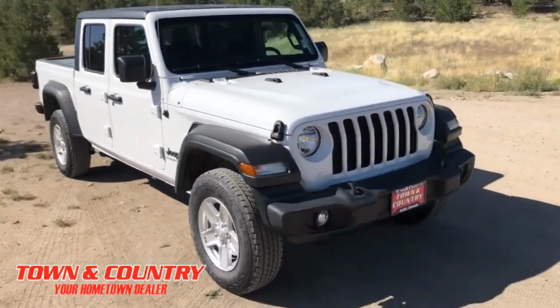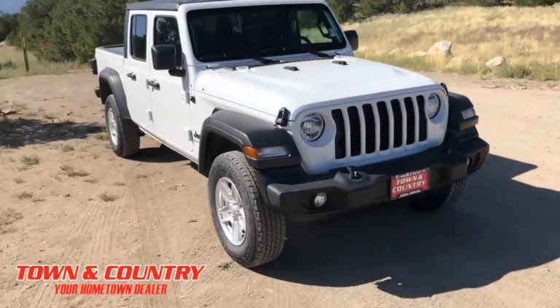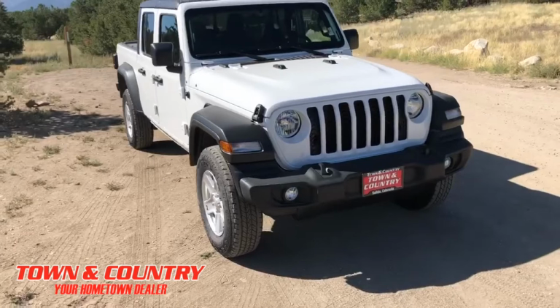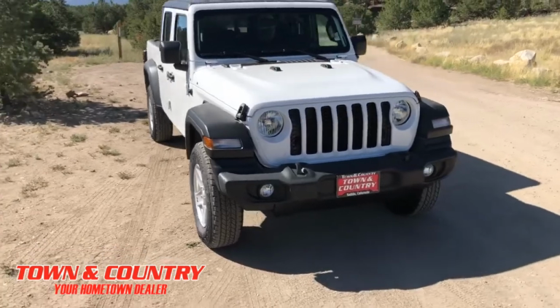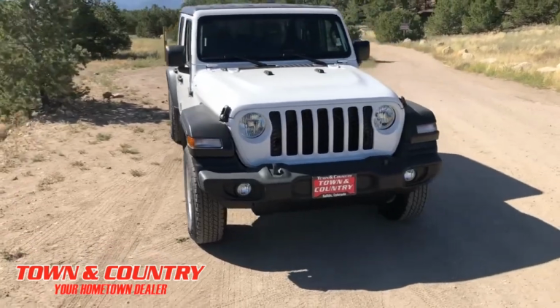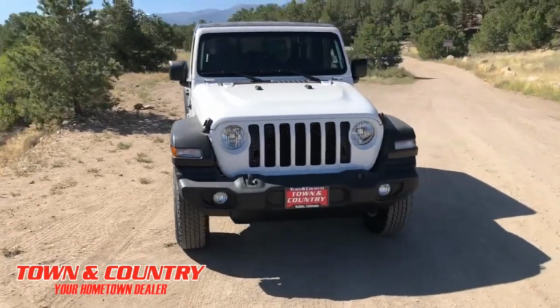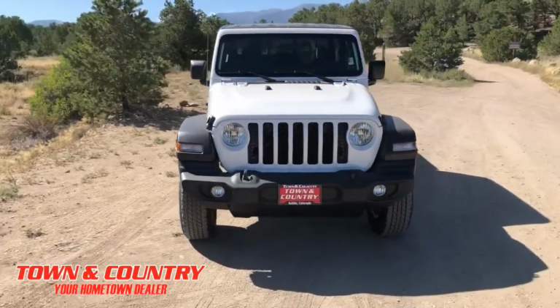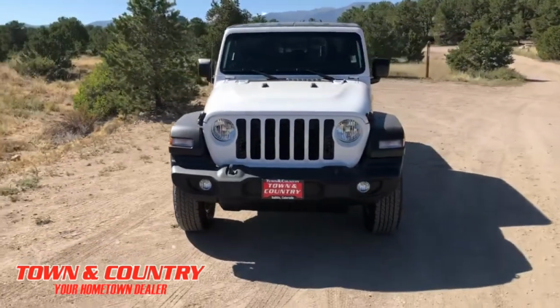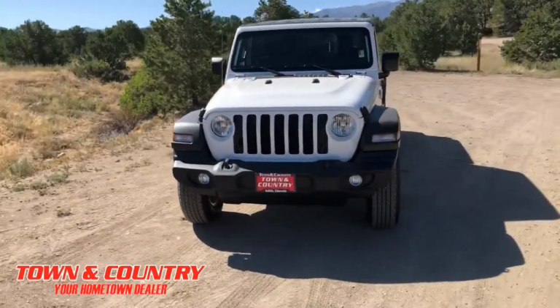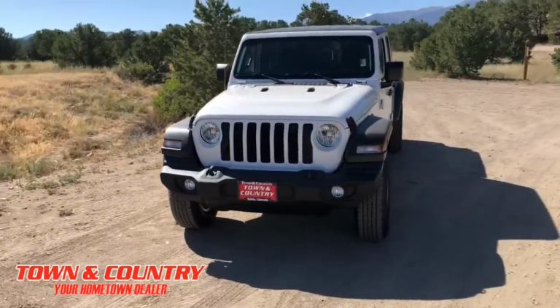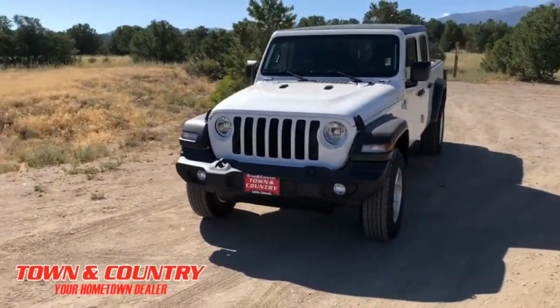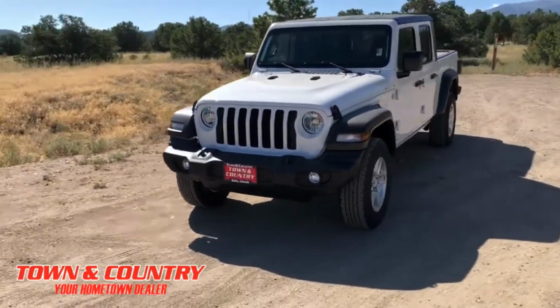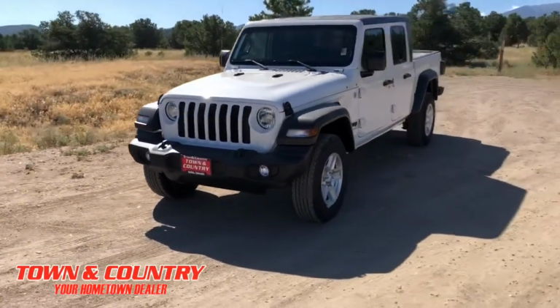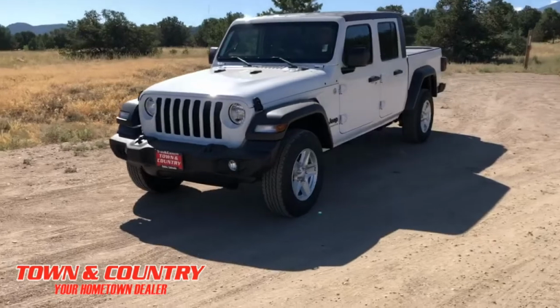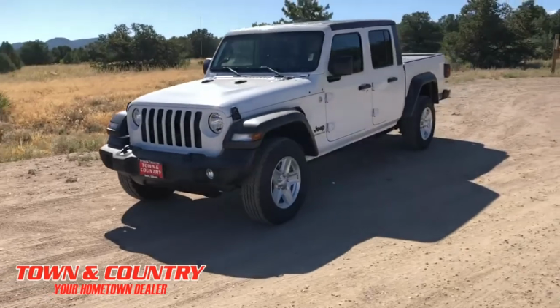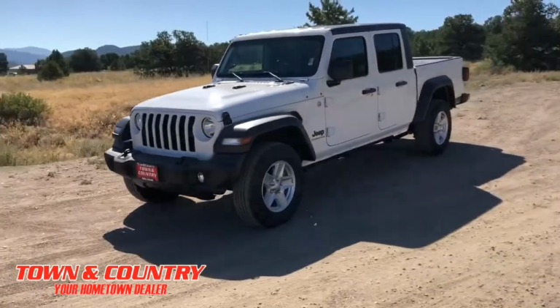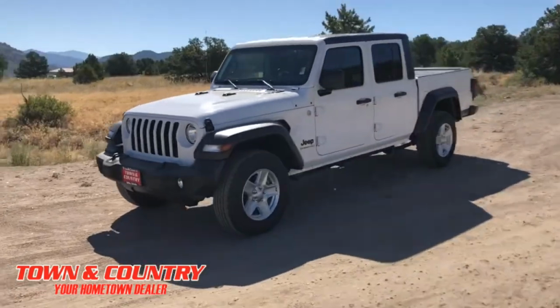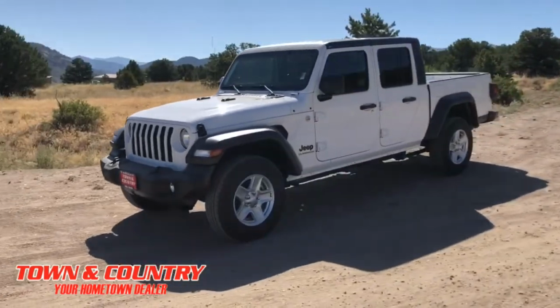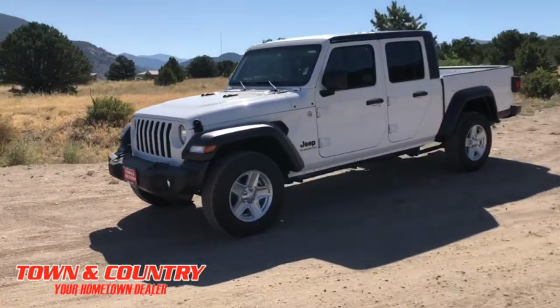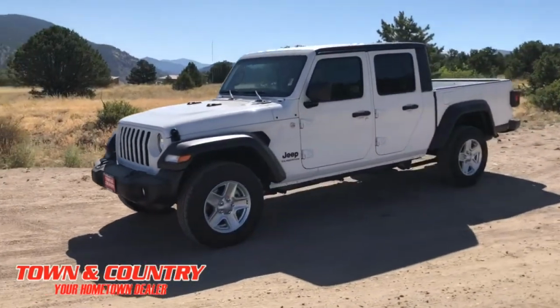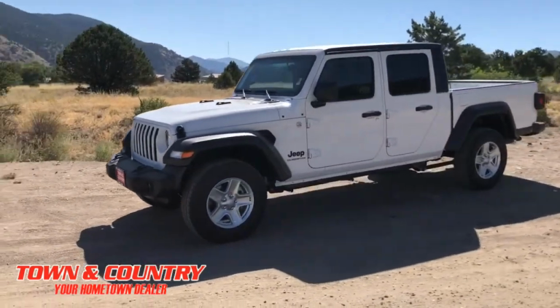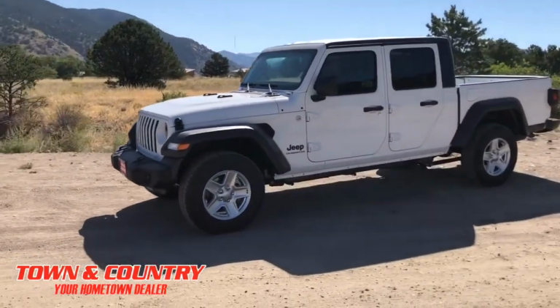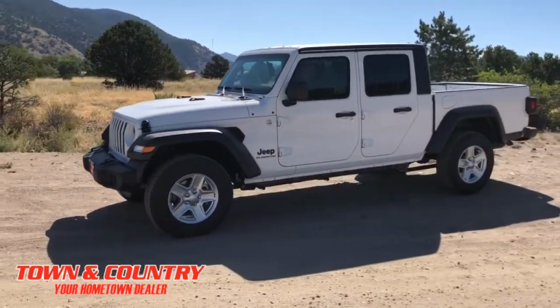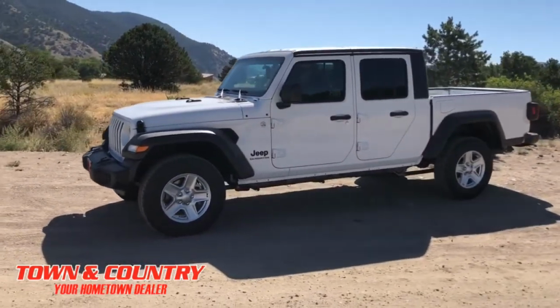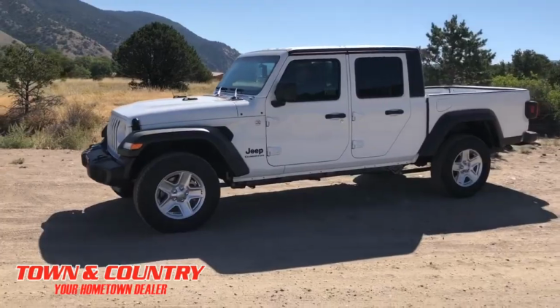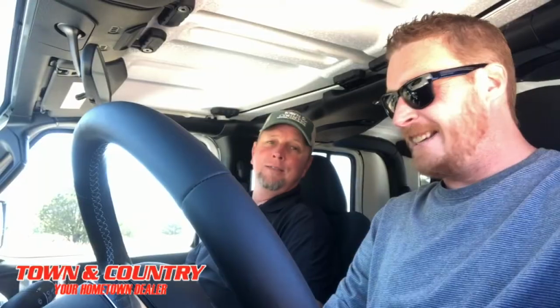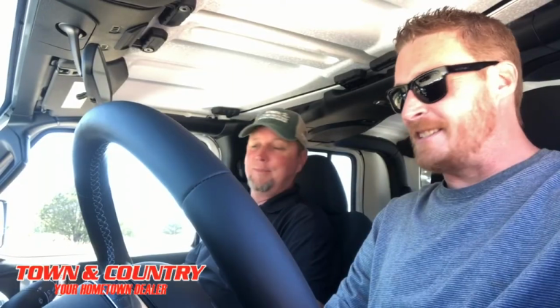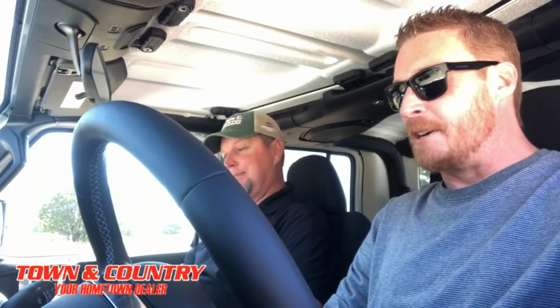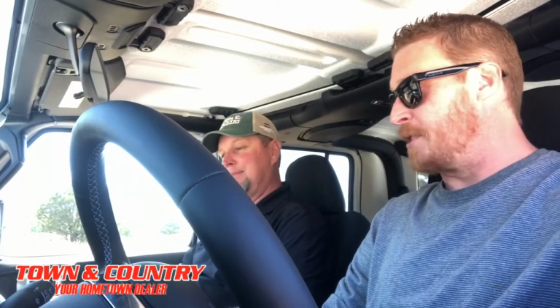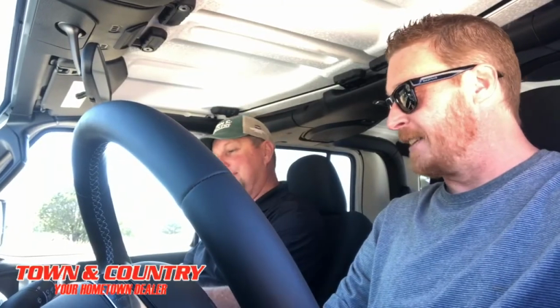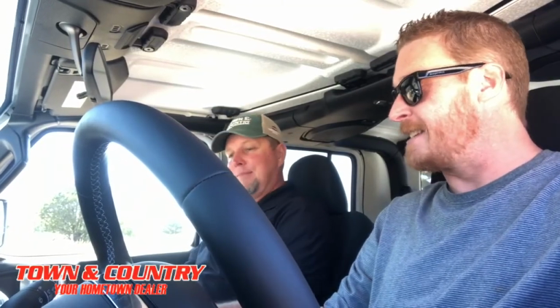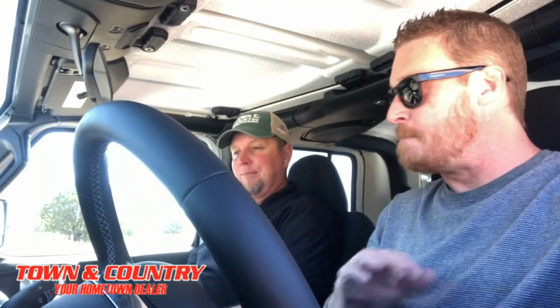I've been in the car business about three and a half years and I heard about the Gladiator ever since — and even before that. Now it's actually come to fruition in the 2020 Gladiator, and these things are sweet. It is built for utility; this thing is made to do whatever you want with it.